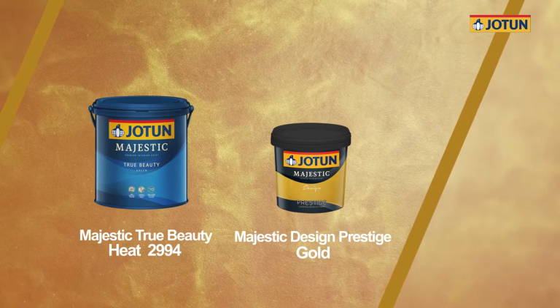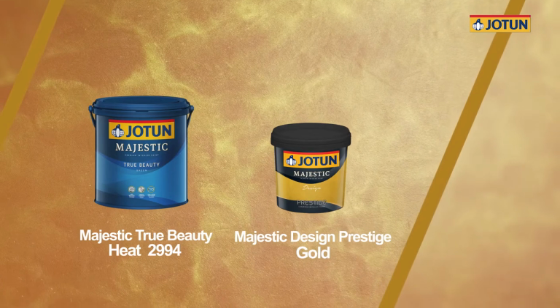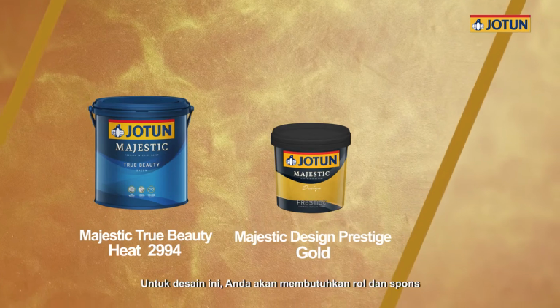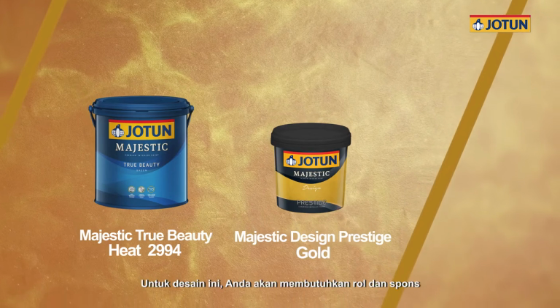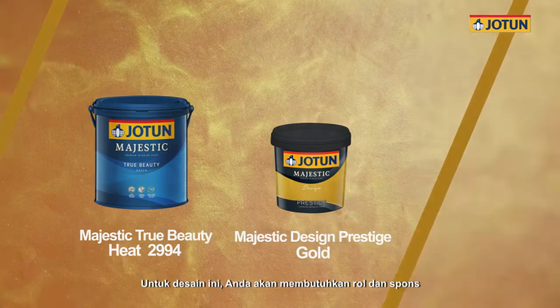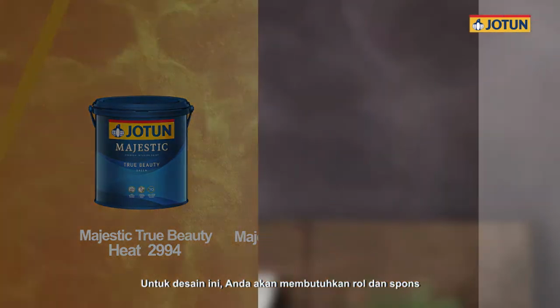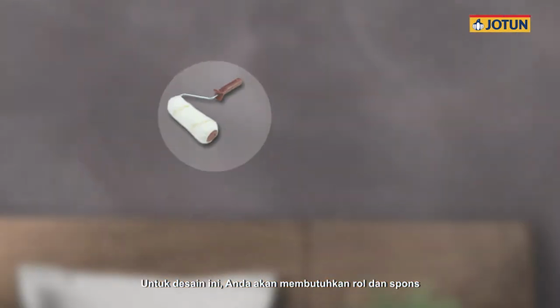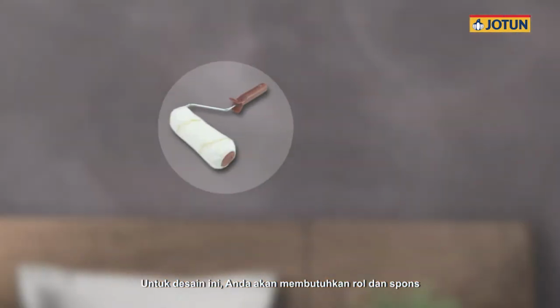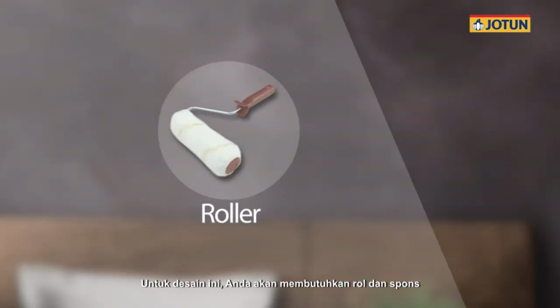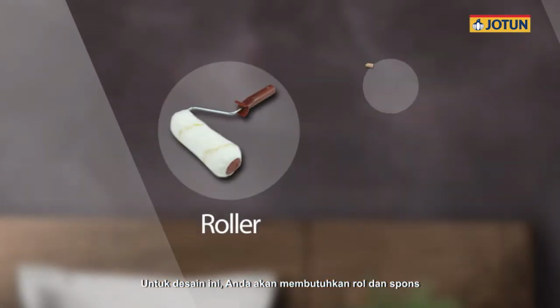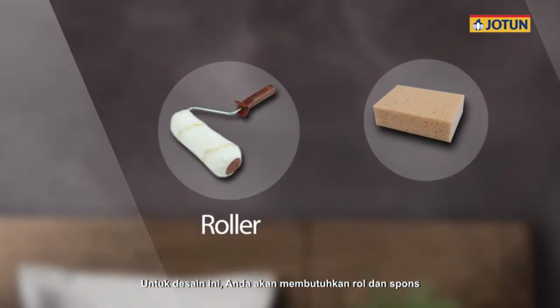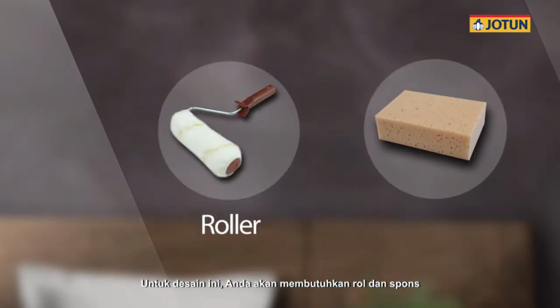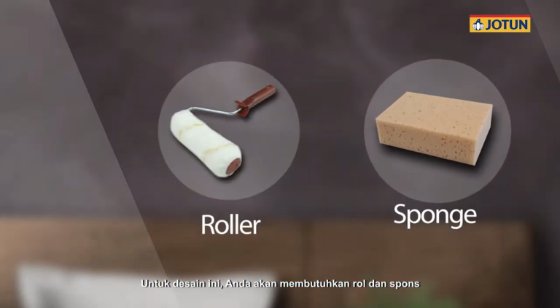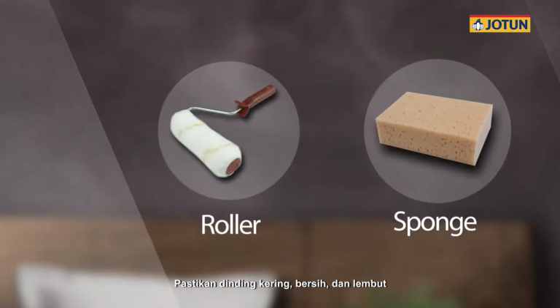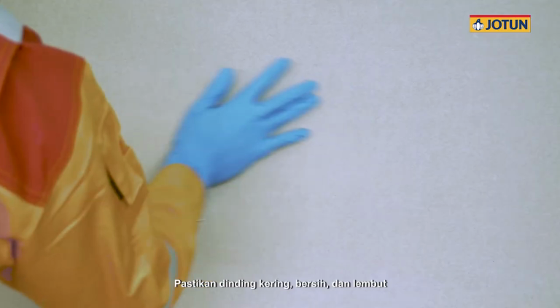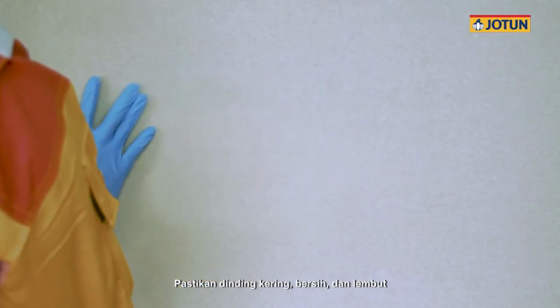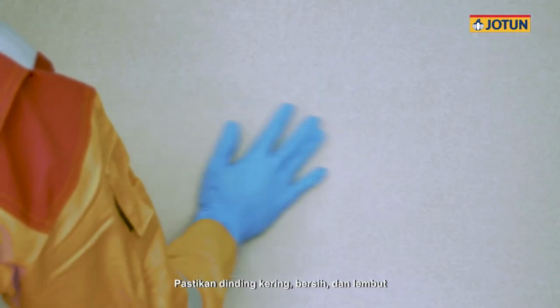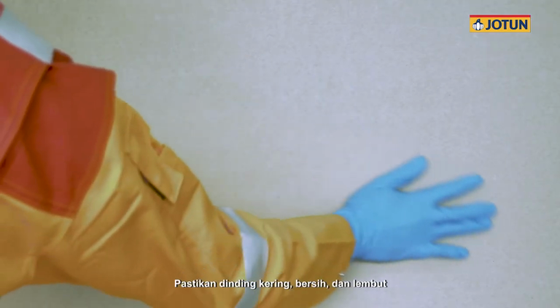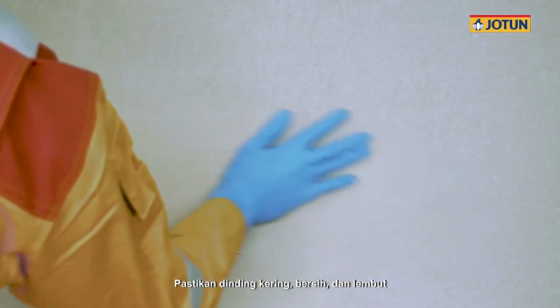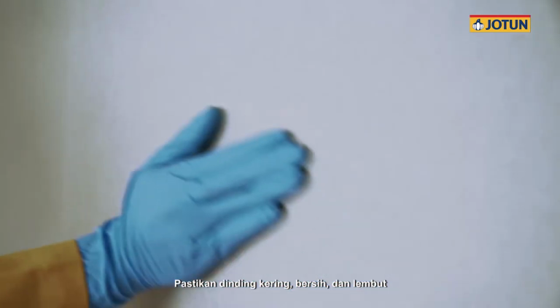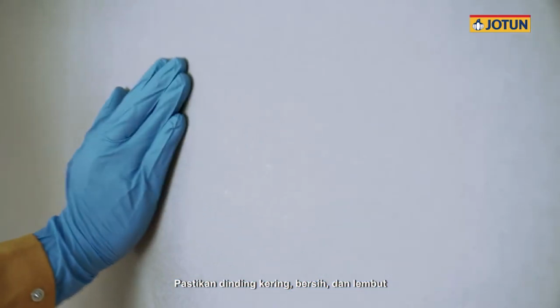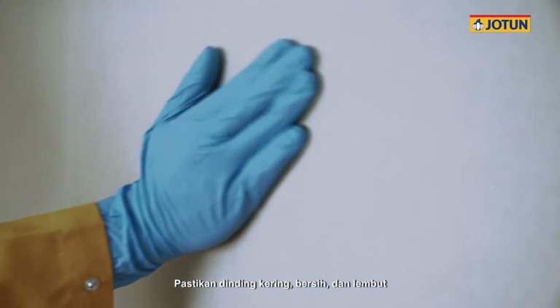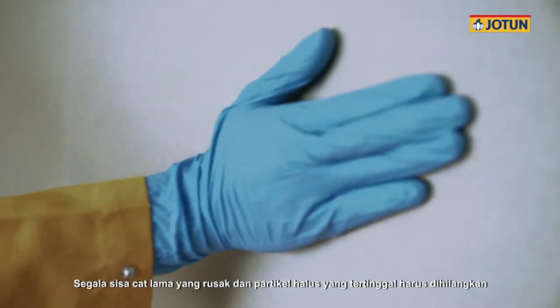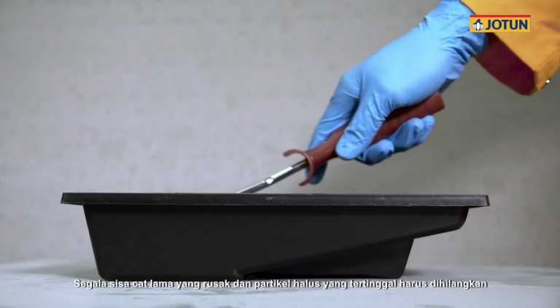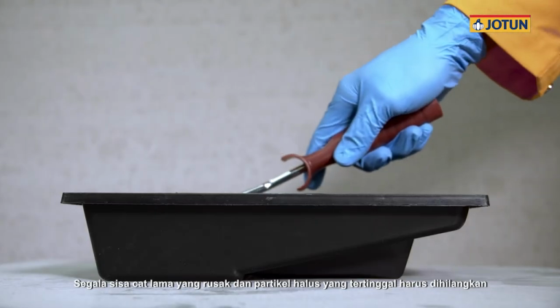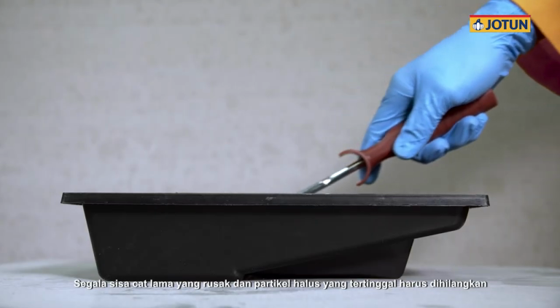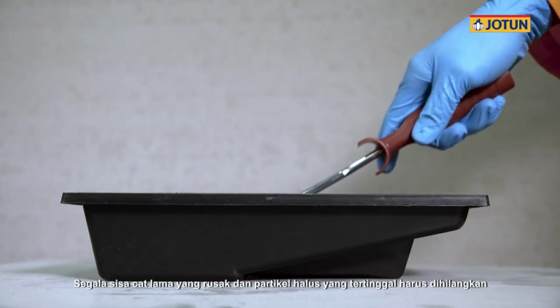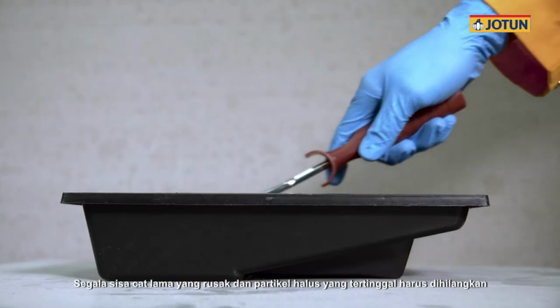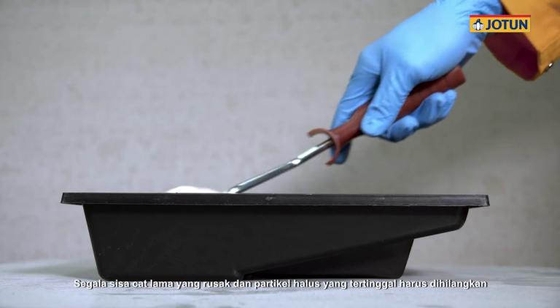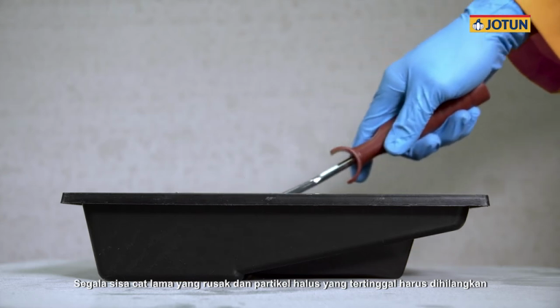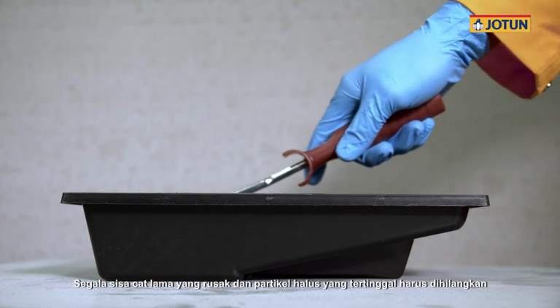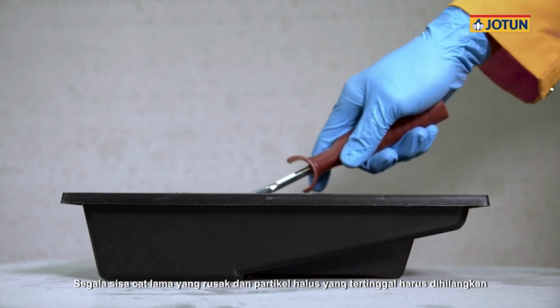For this design, you will need a roller and a sponge. Ensure walls are dry, clean and smooth. All loose, defective paint and latents must be removed.